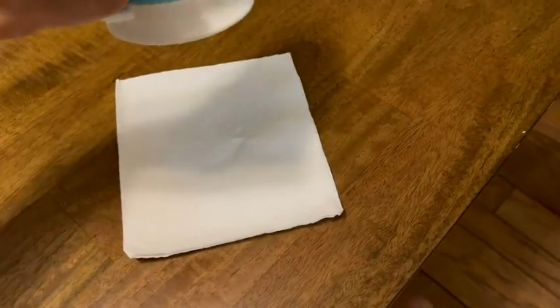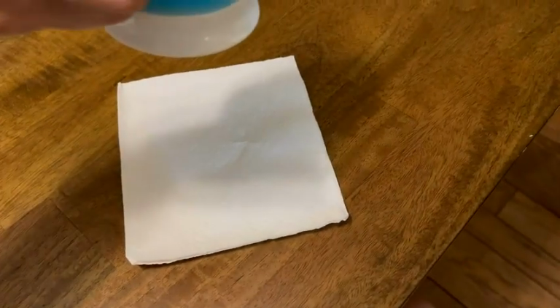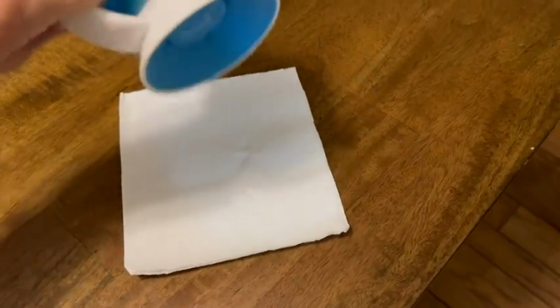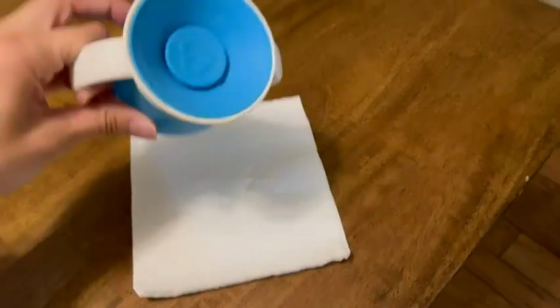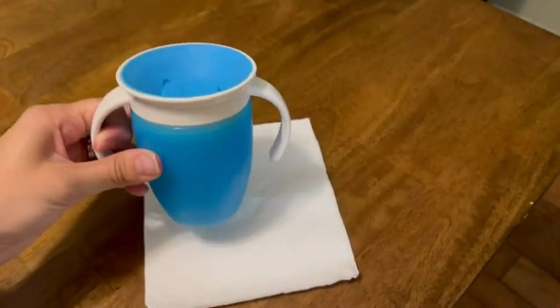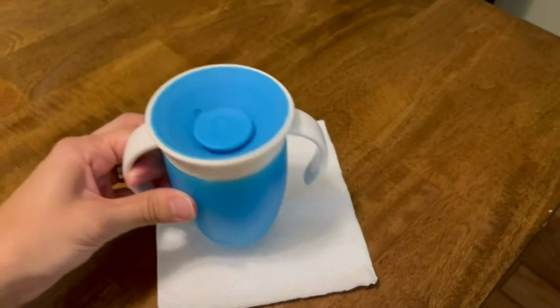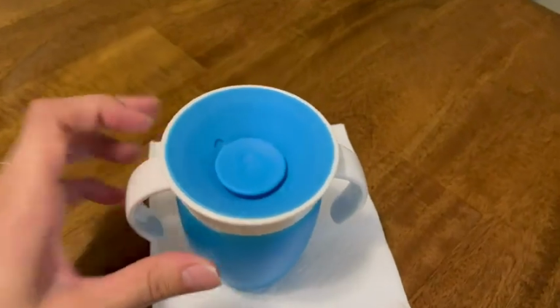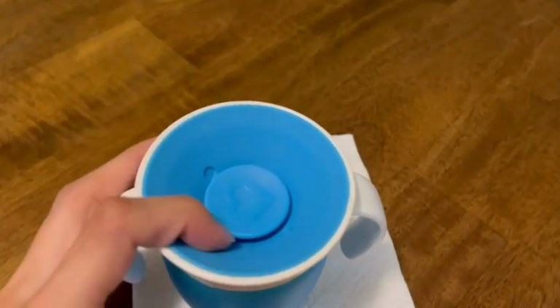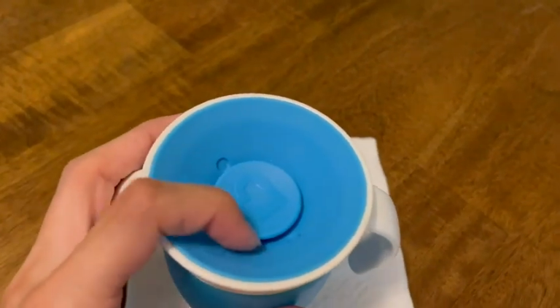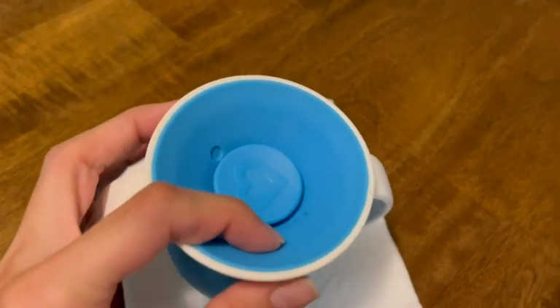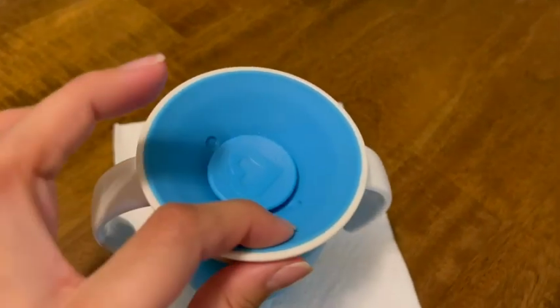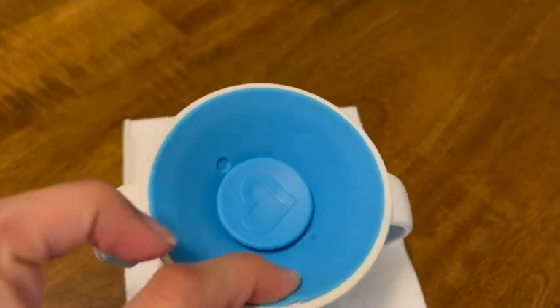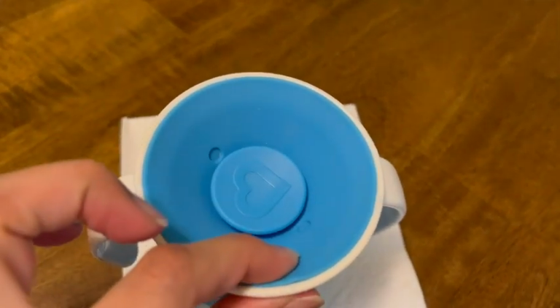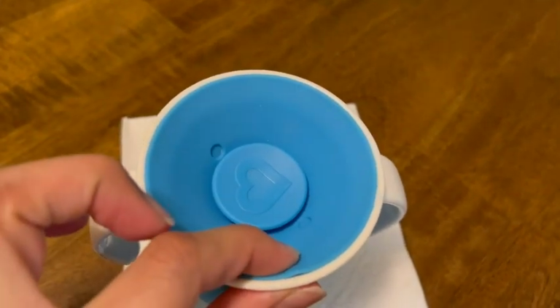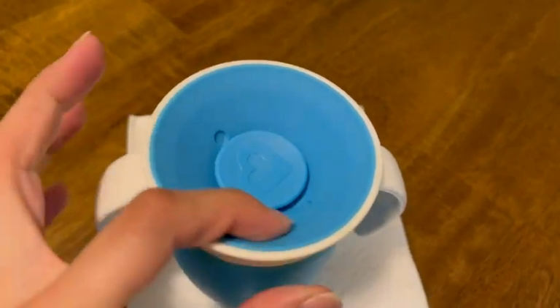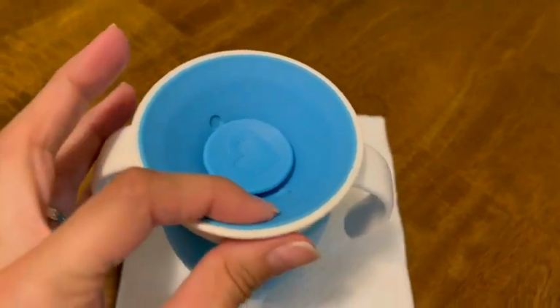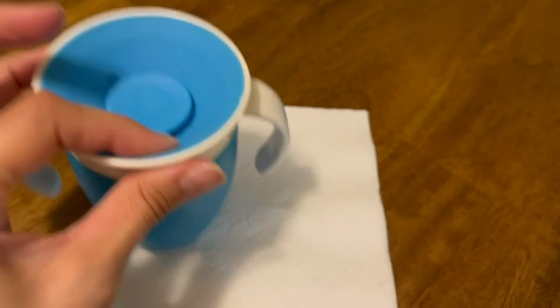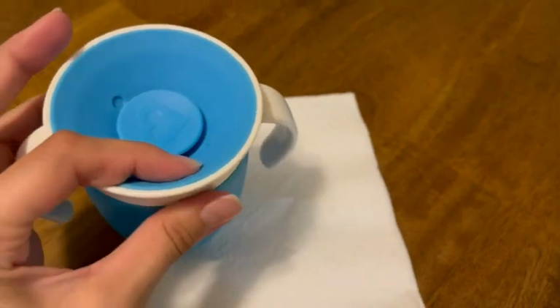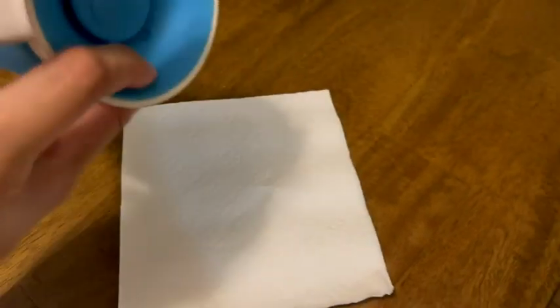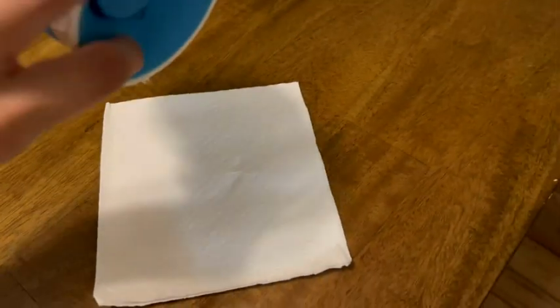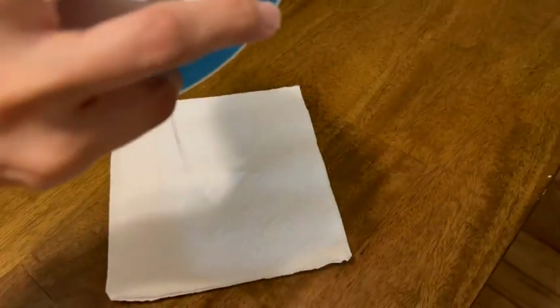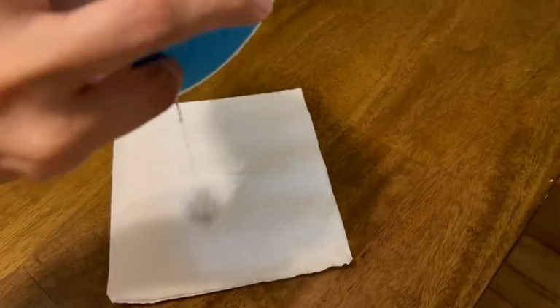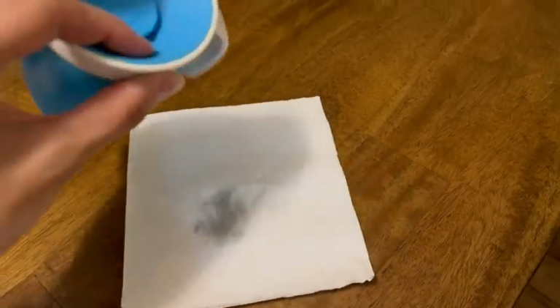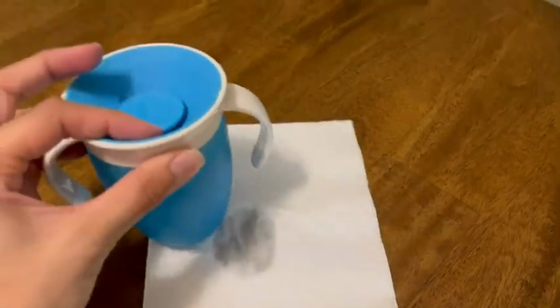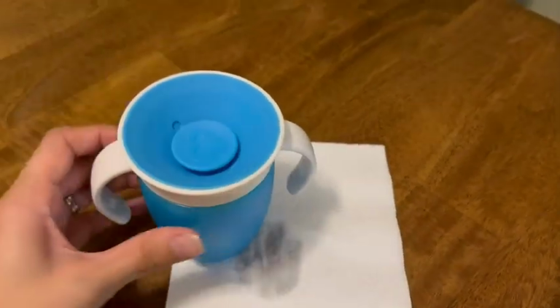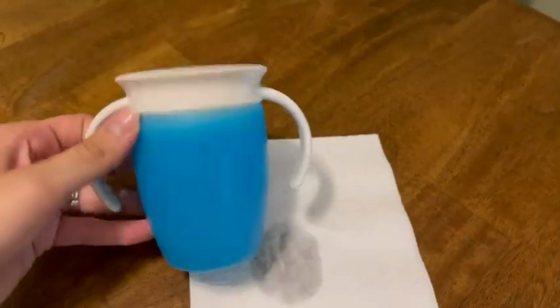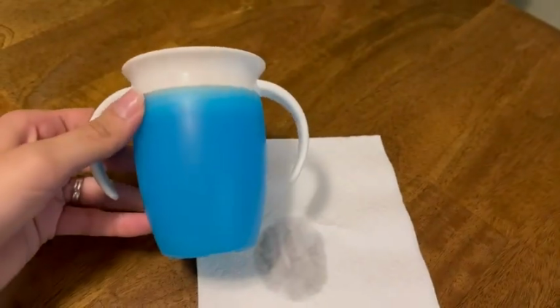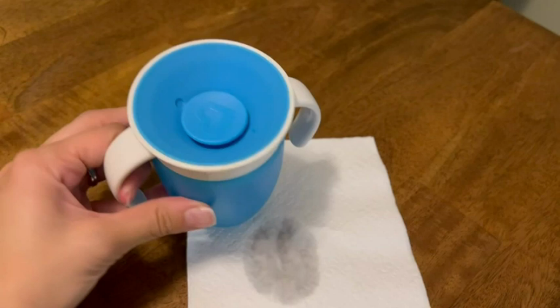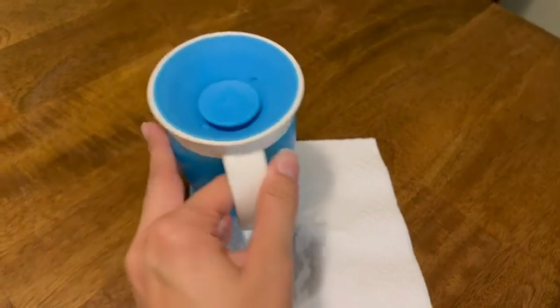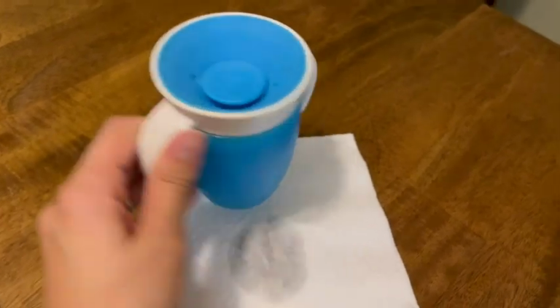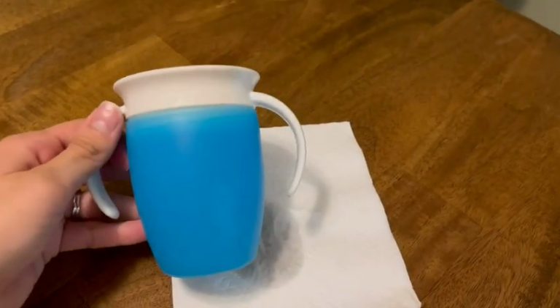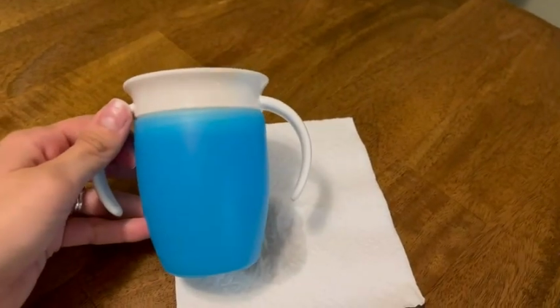I just wanted to show this on a napkin here. The way it works is the child will kind of put pressure here and that is where the liquid will come out, so you can kind of see there. Really happy with these — I have washed them in the dishwasher with no issue.